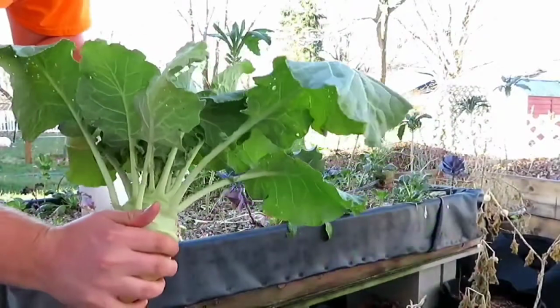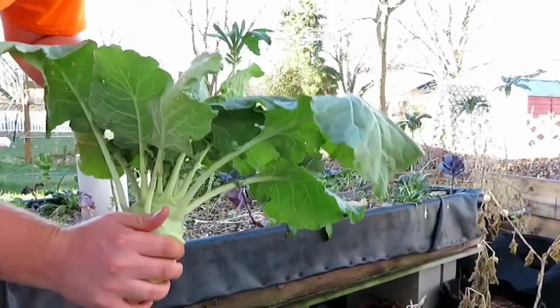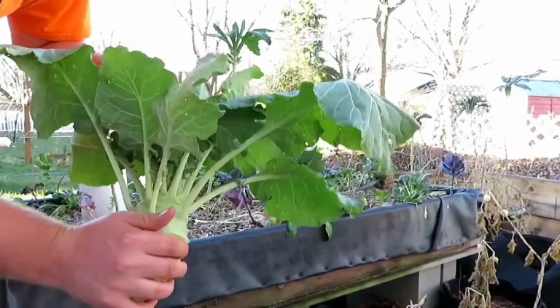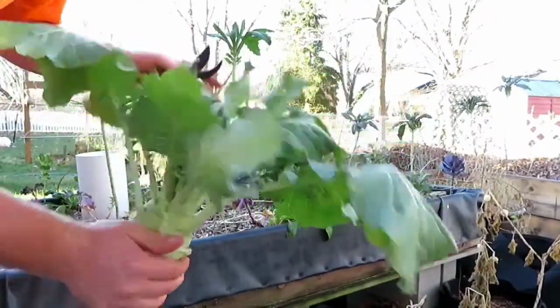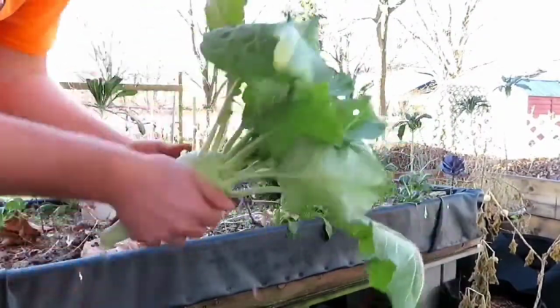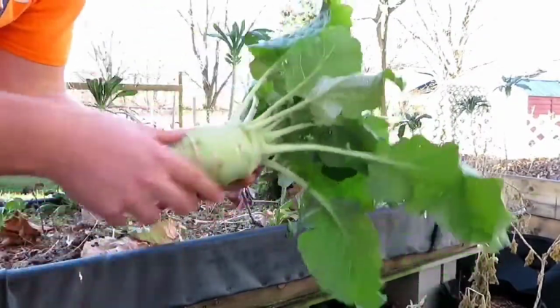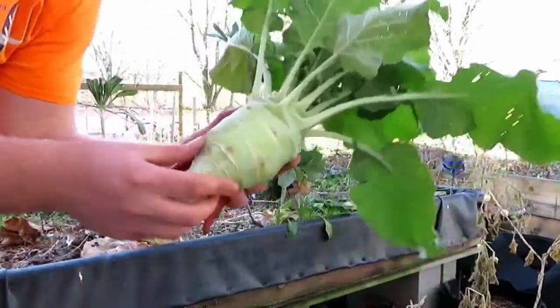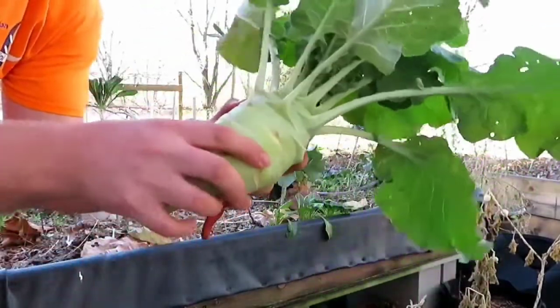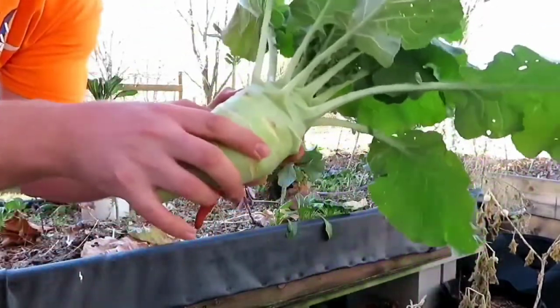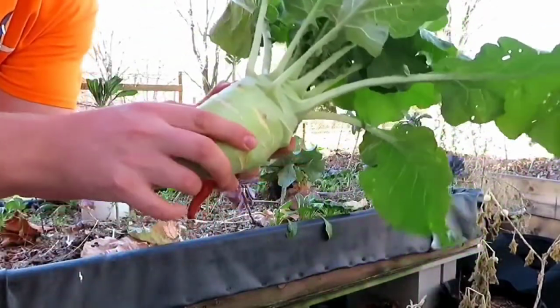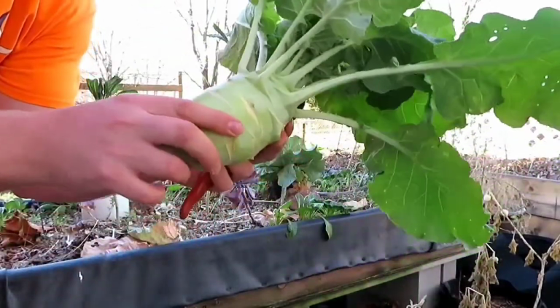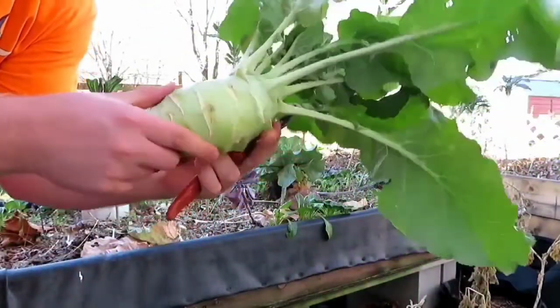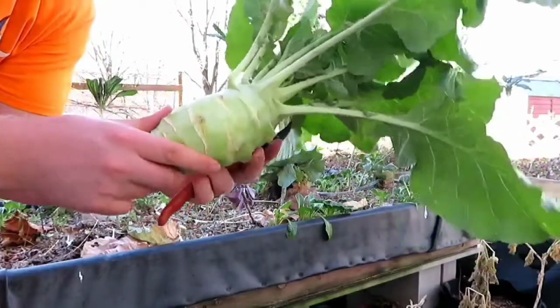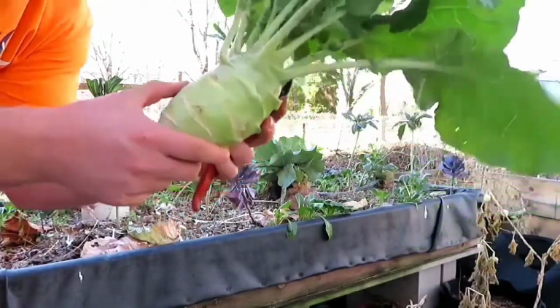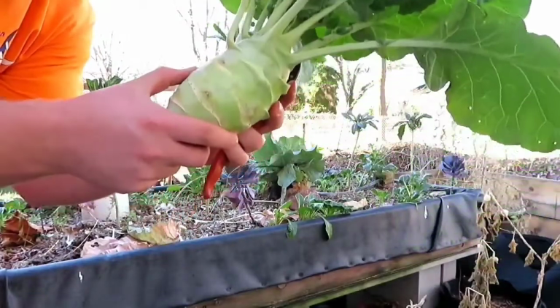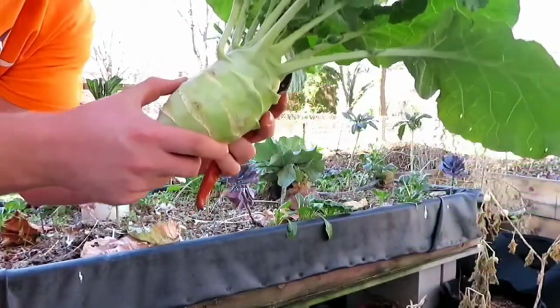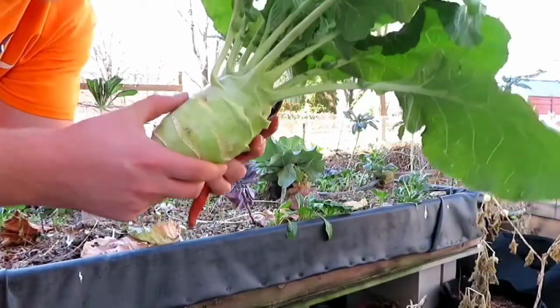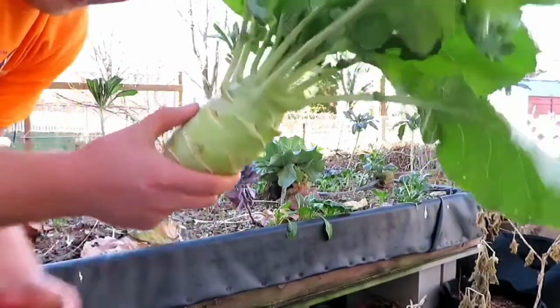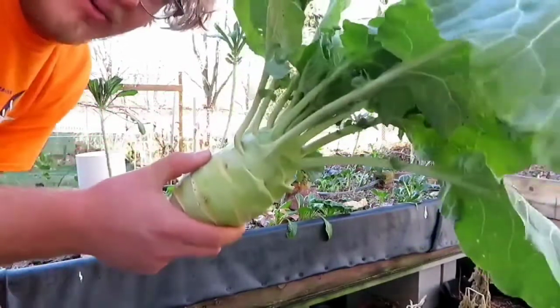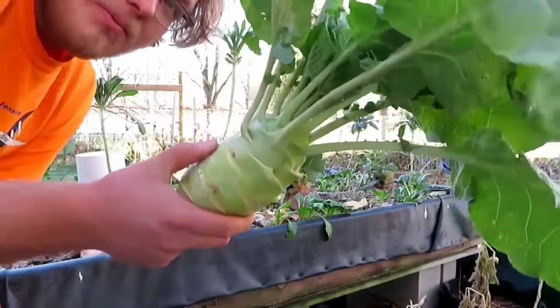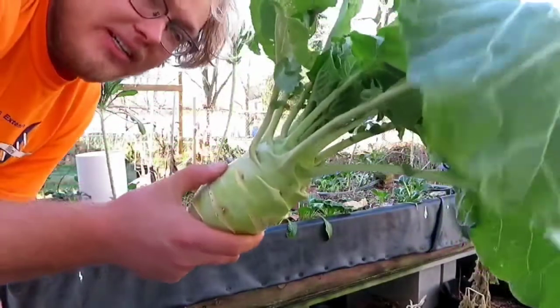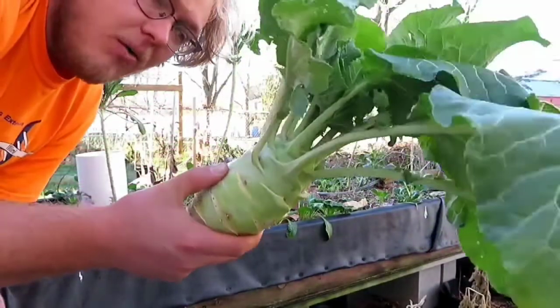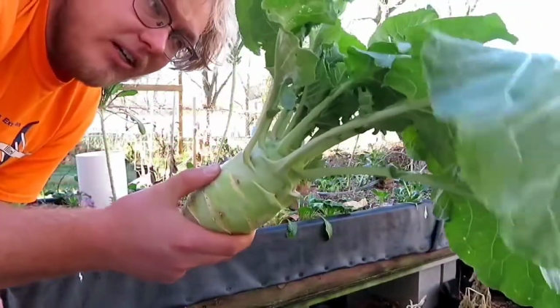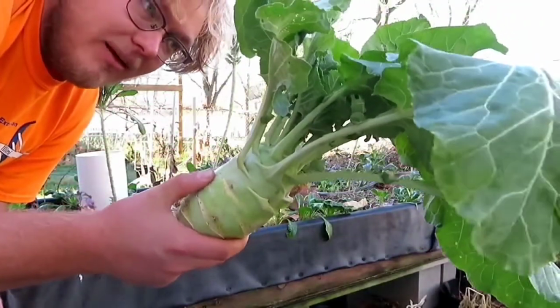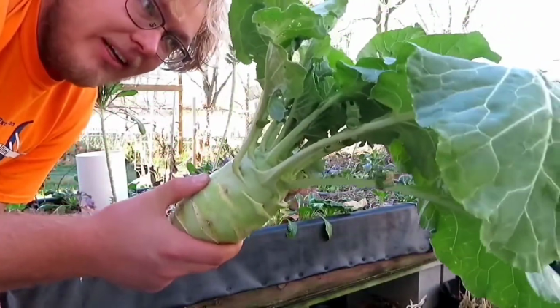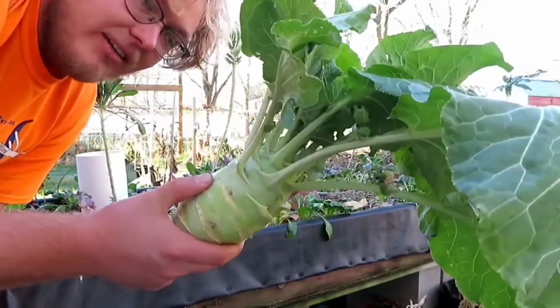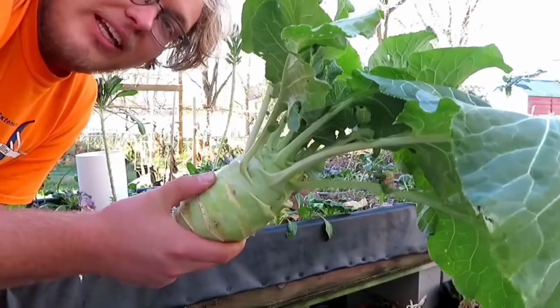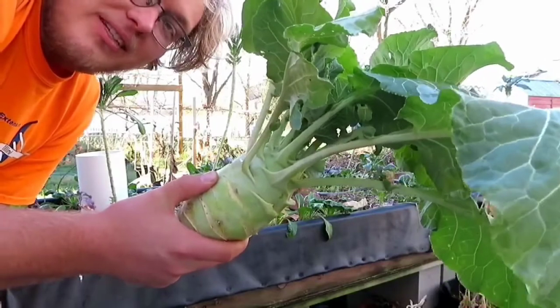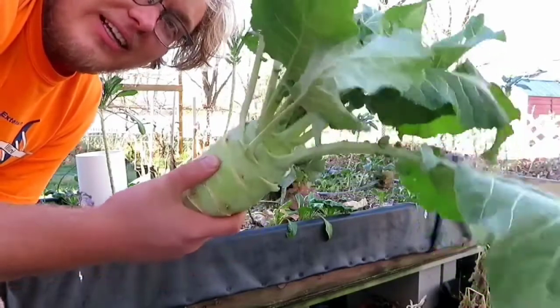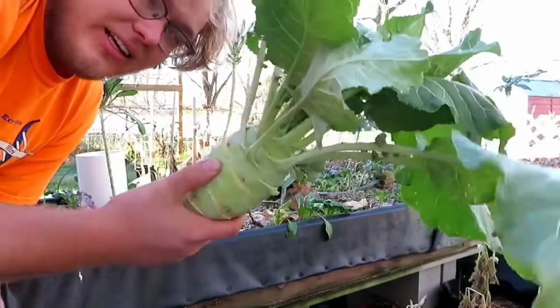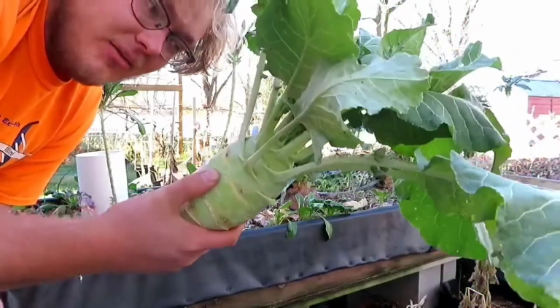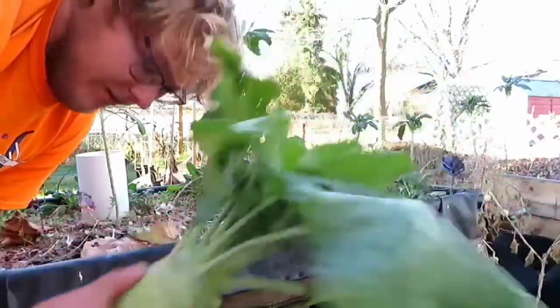So these are getting a little hard. I'm hoping that they'll still be good to eat, but they're pretty old kohlrabi. So we'll take those inside and we'll cut them up.